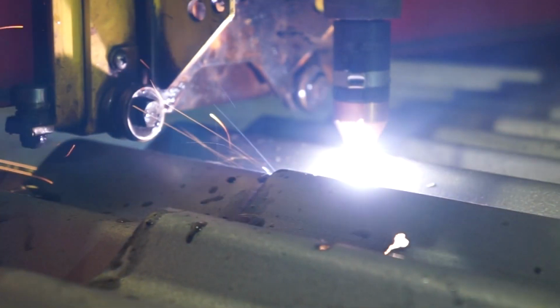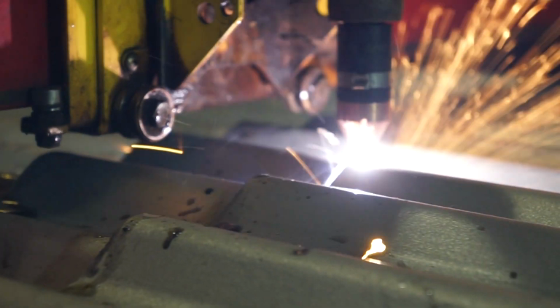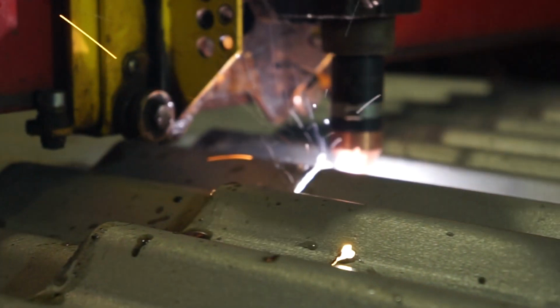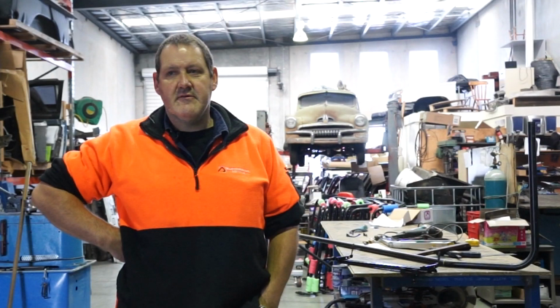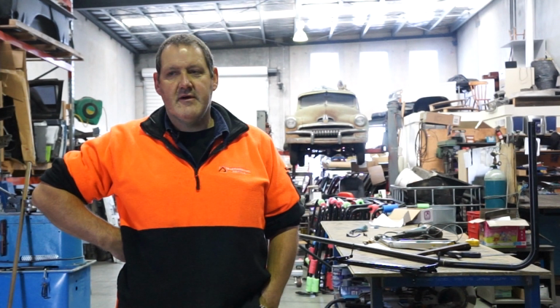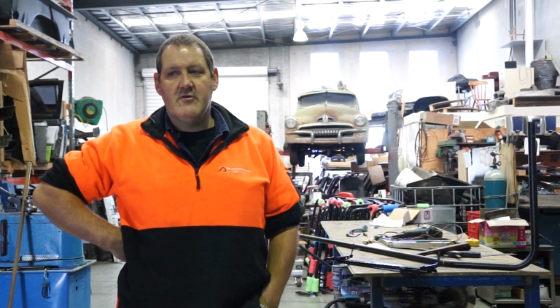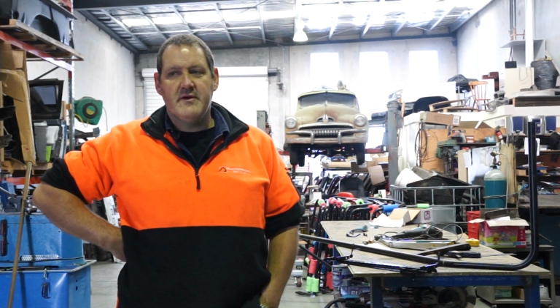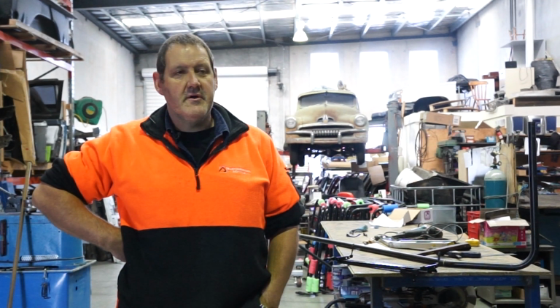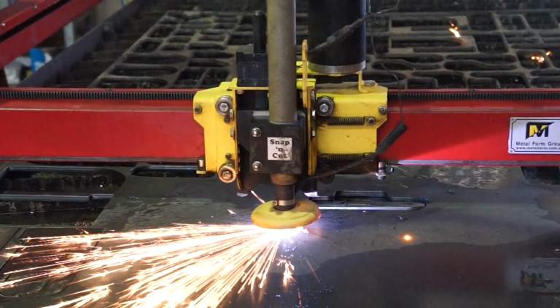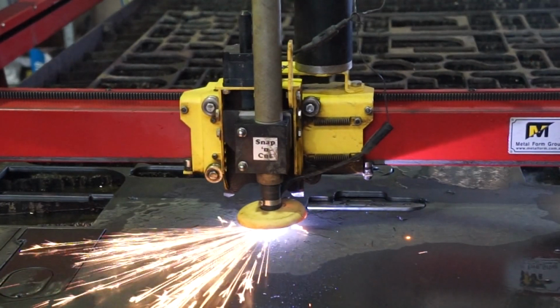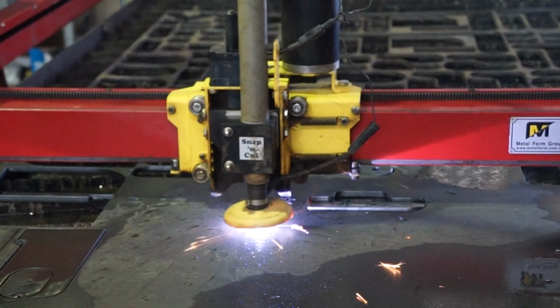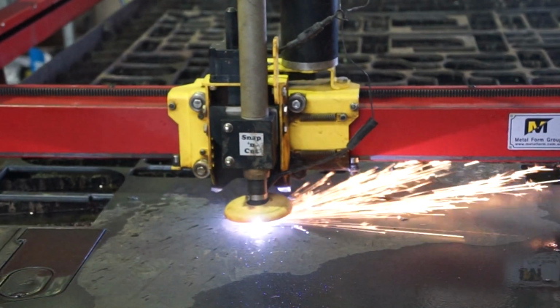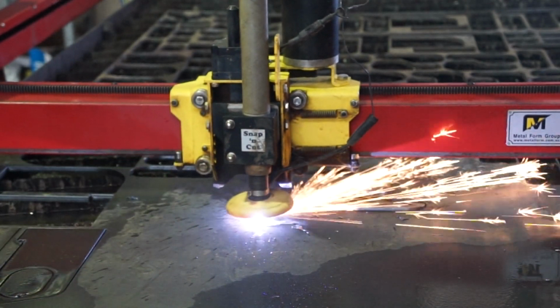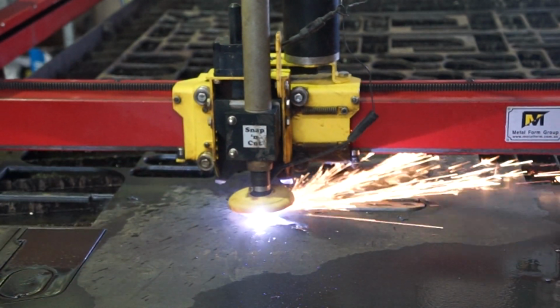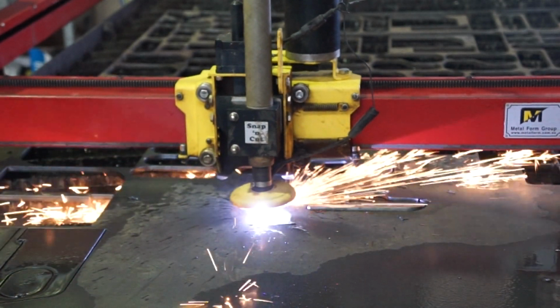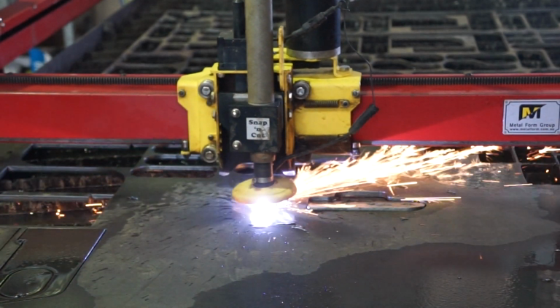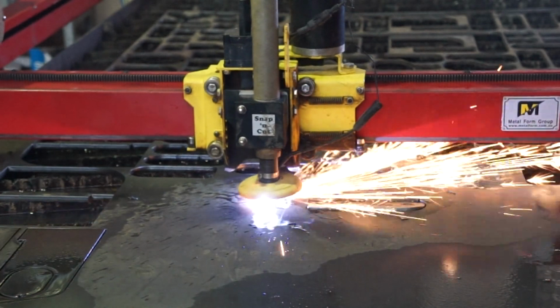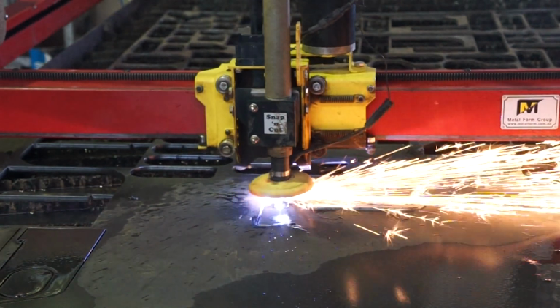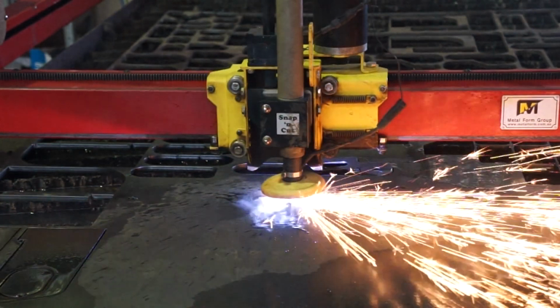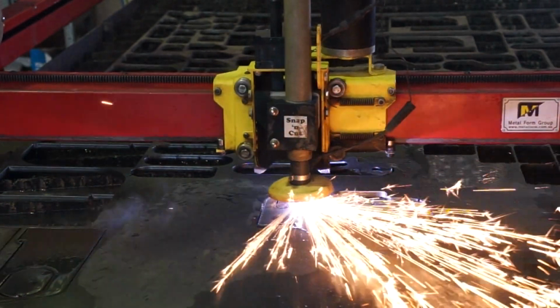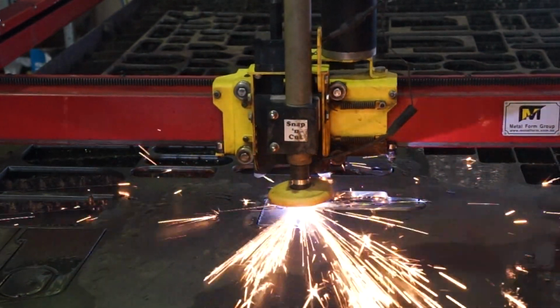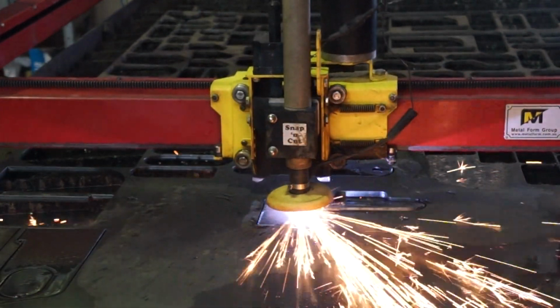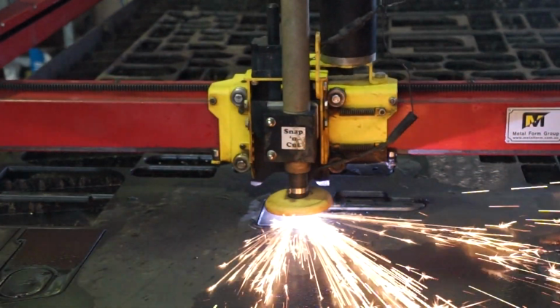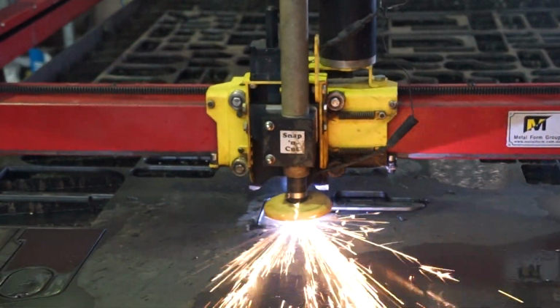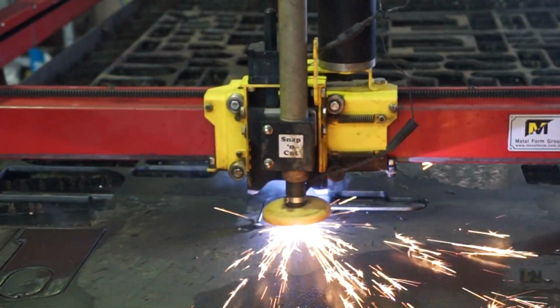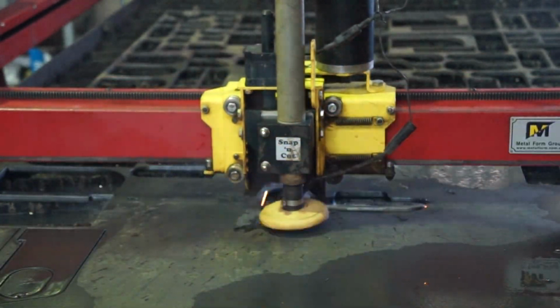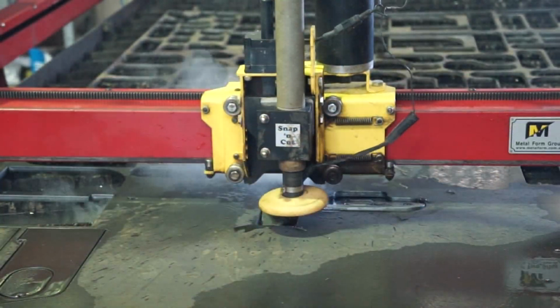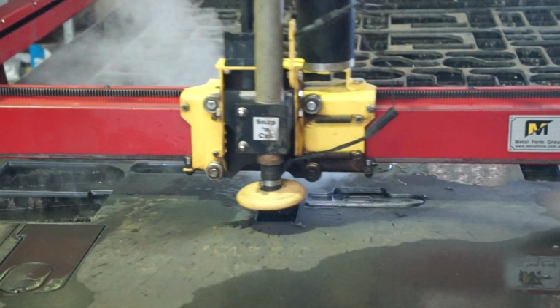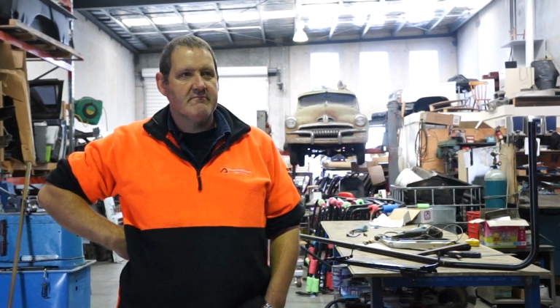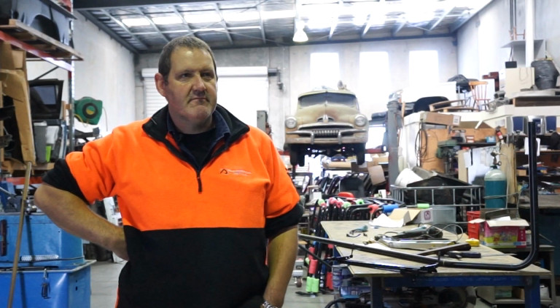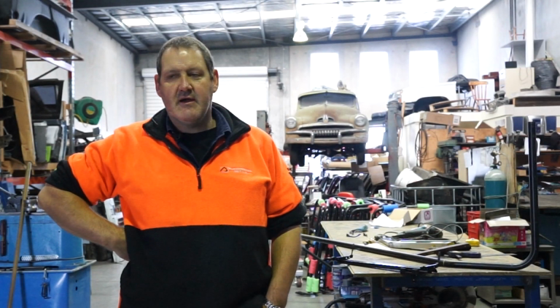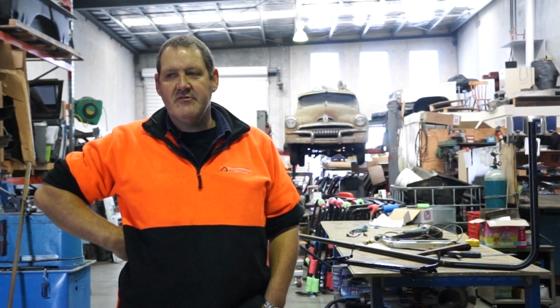We got our plasma cutter from Metal Form in Melbourne. It's a lot more in-house for us now, so we can have it as soon as we need it. We don't have to wait for other people to cut it for us.